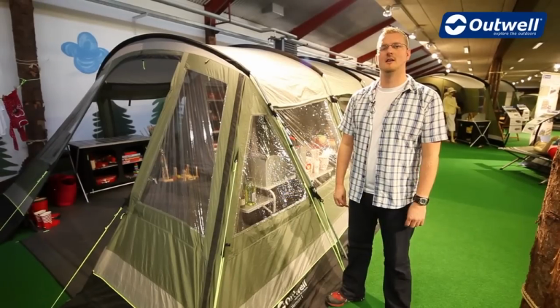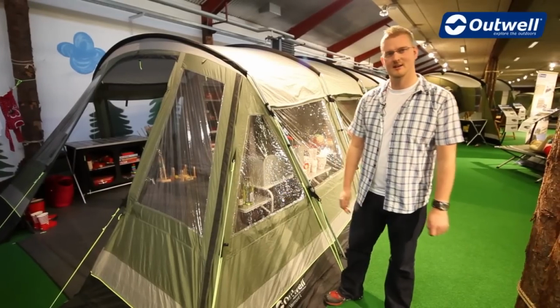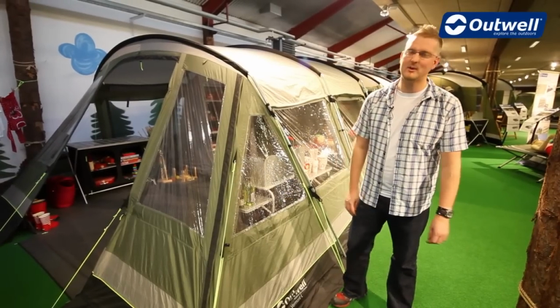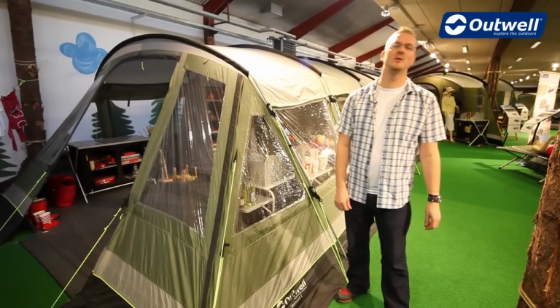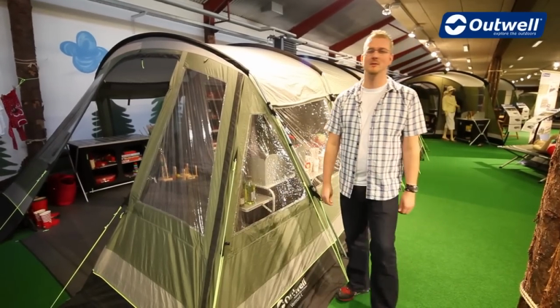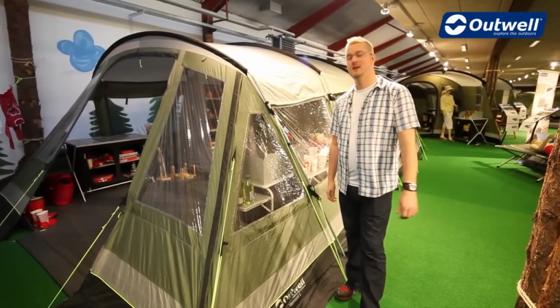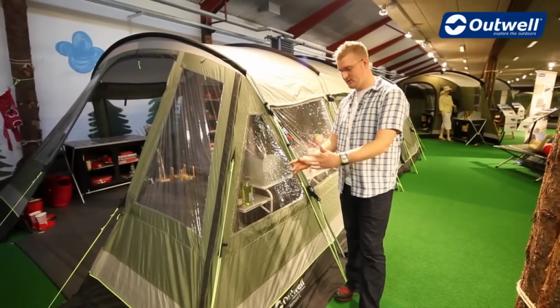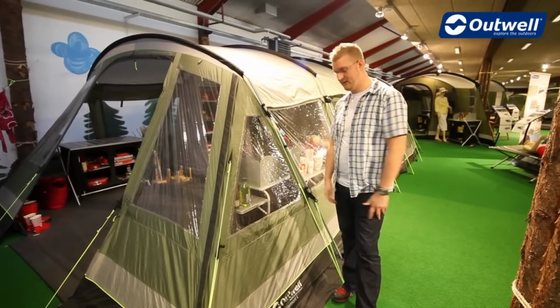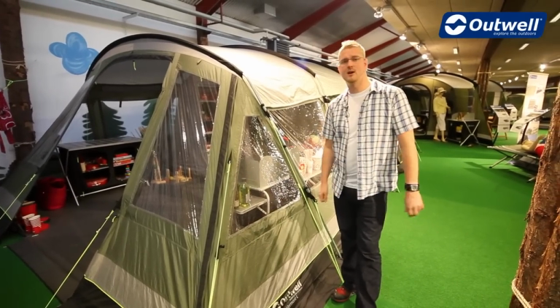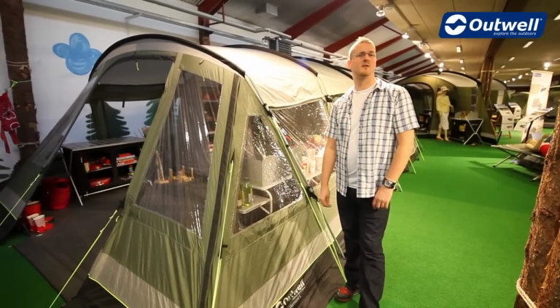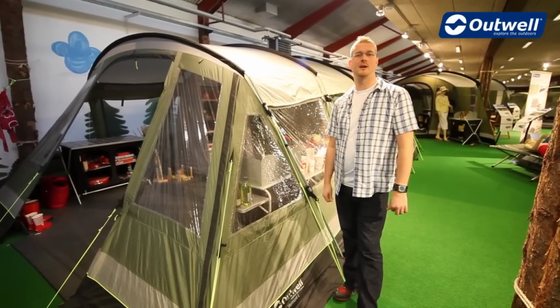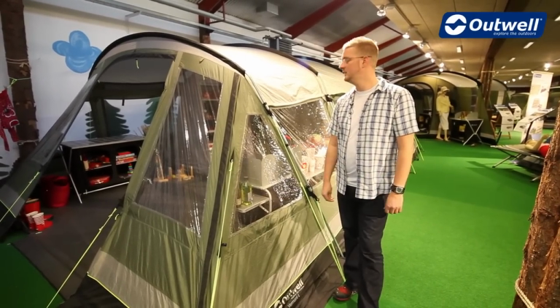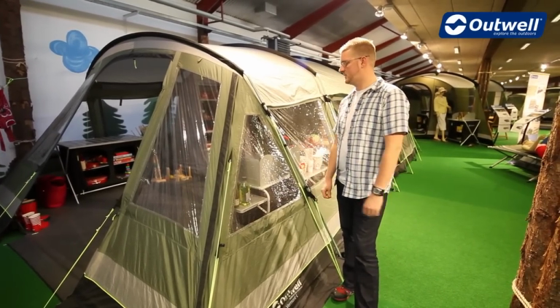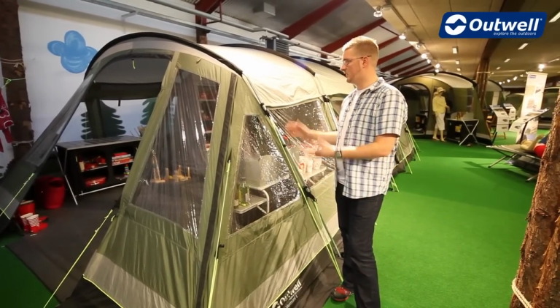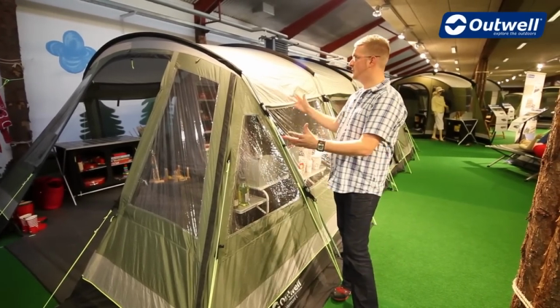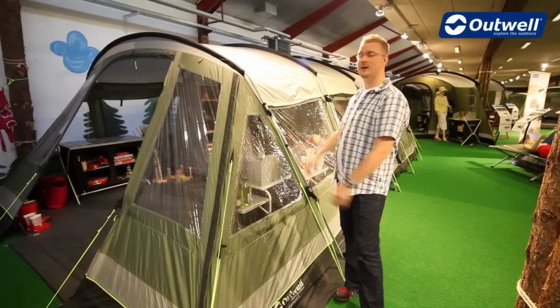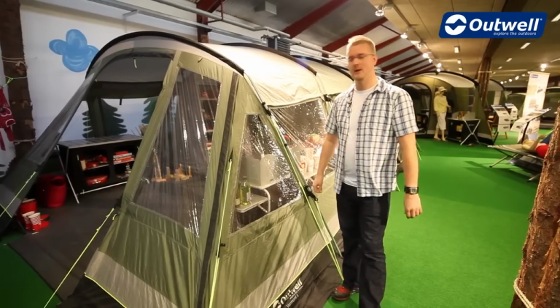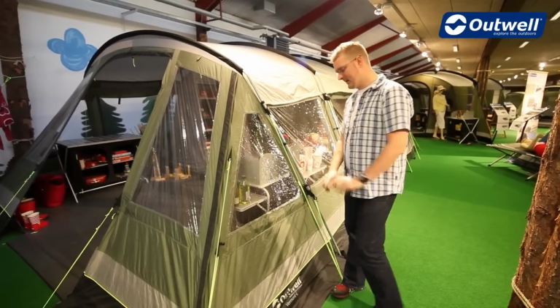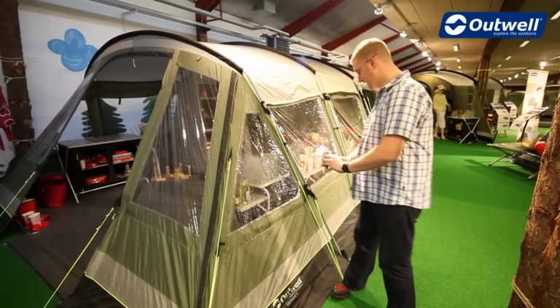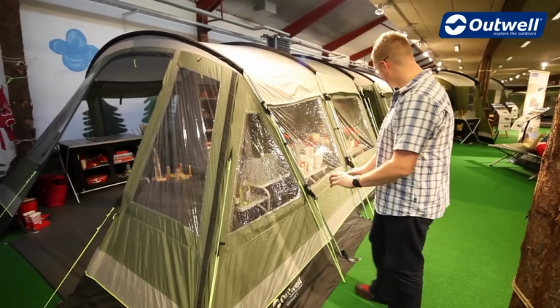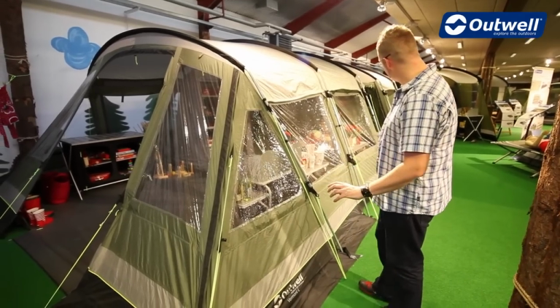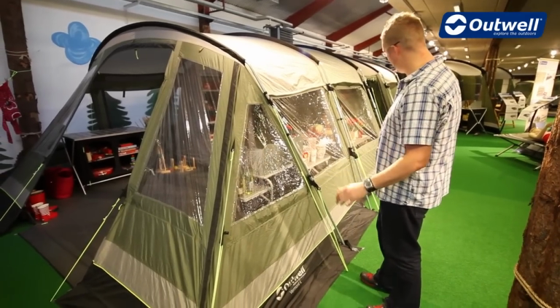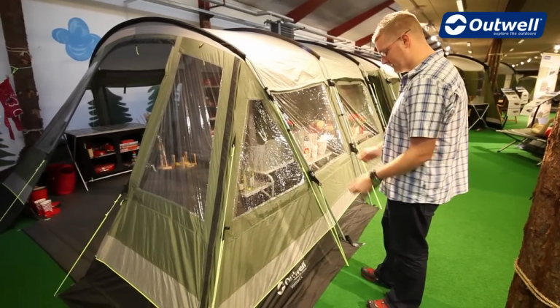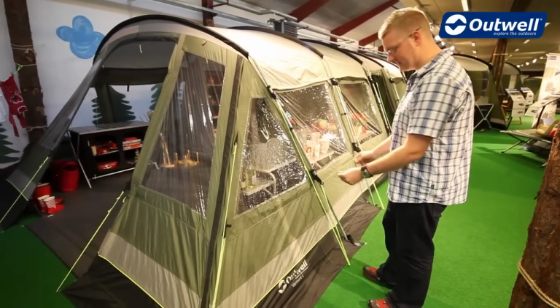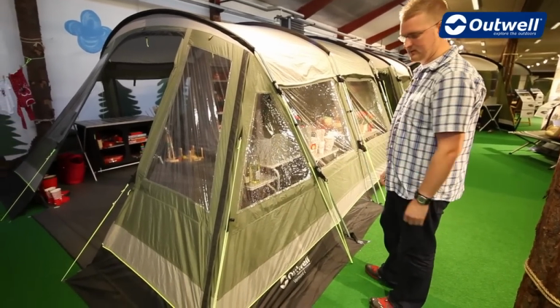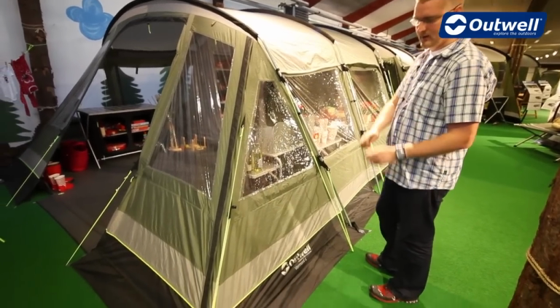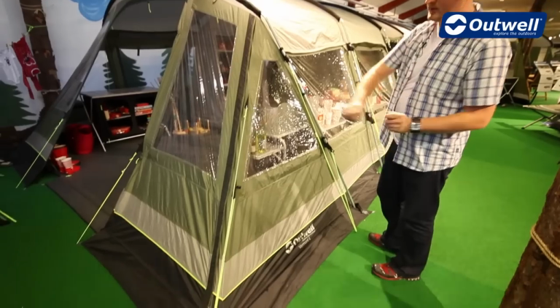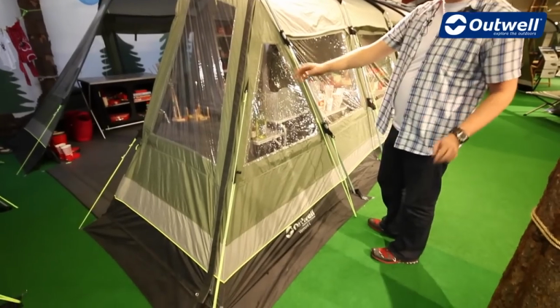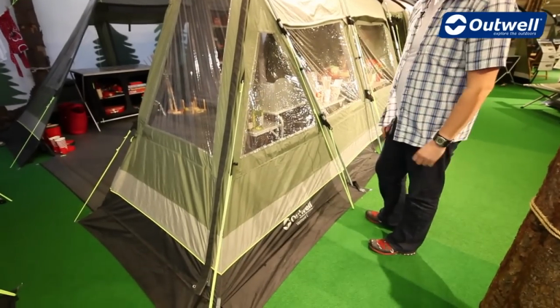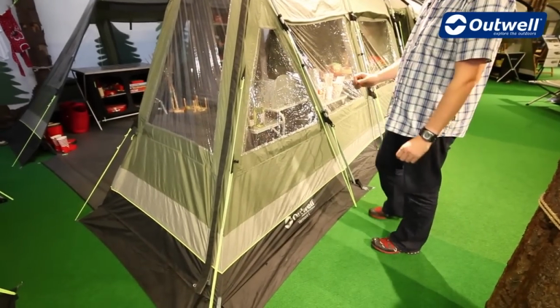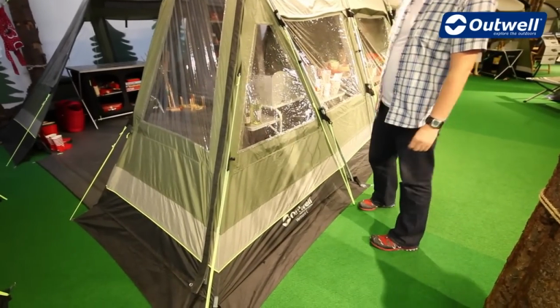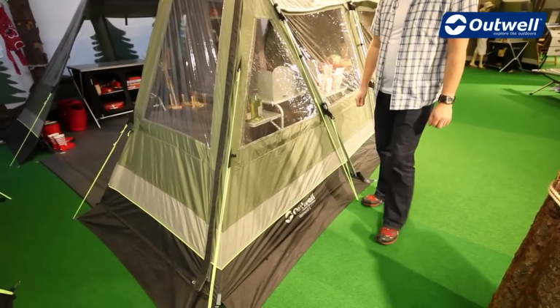Hi and welcome to Outwell.com. In this session we're going to be having a look at our Vermont L which is in our premium collection, characterized by our grey and black panels and accentuated with the luminous piping, giving it a little bit extra detail.